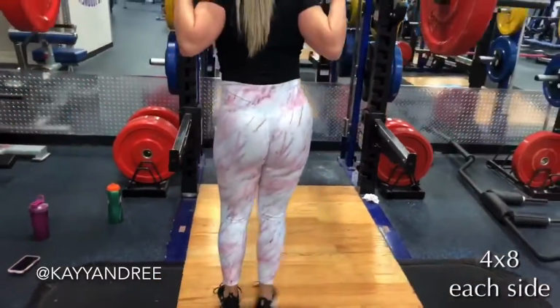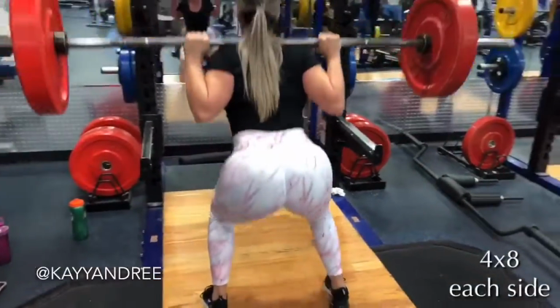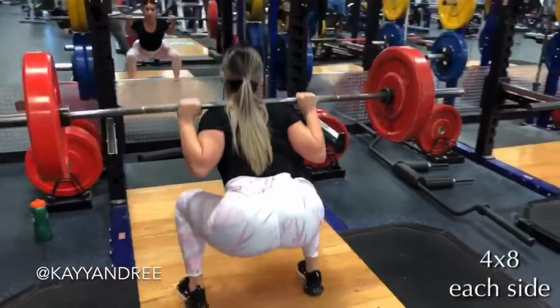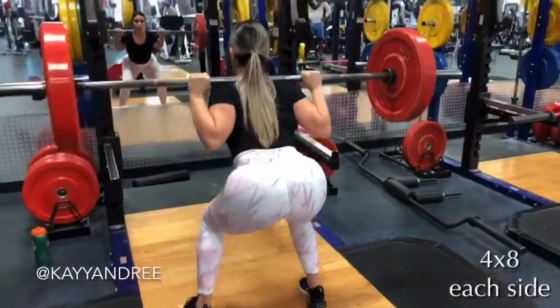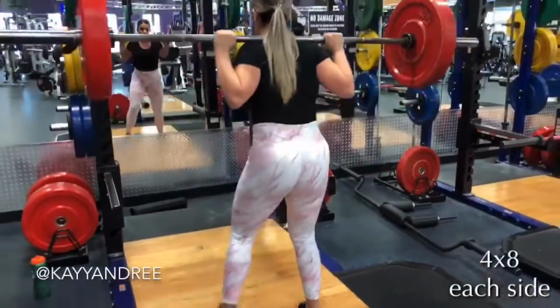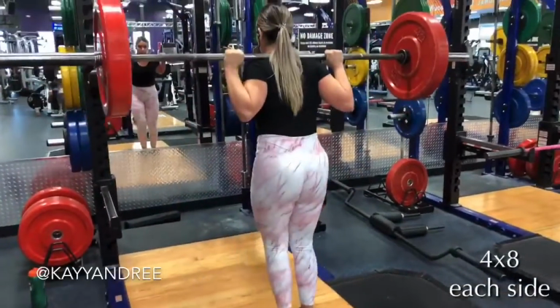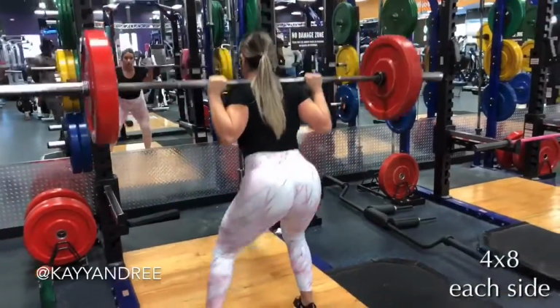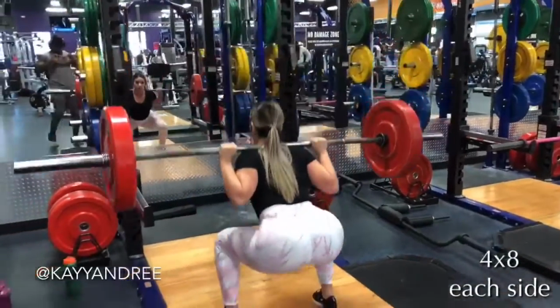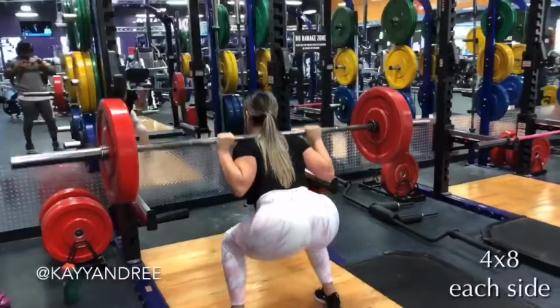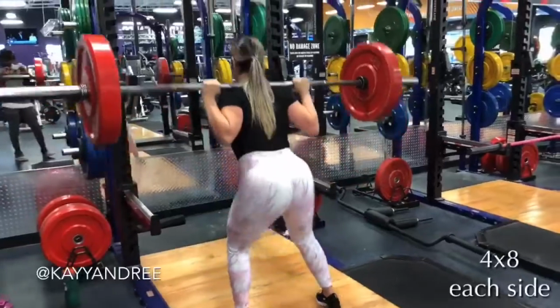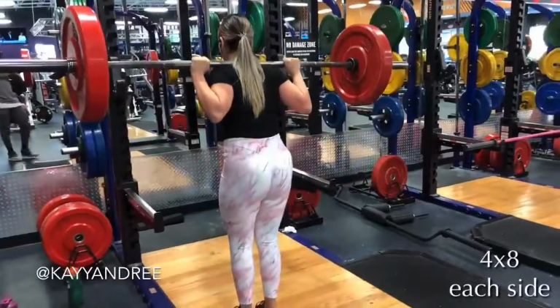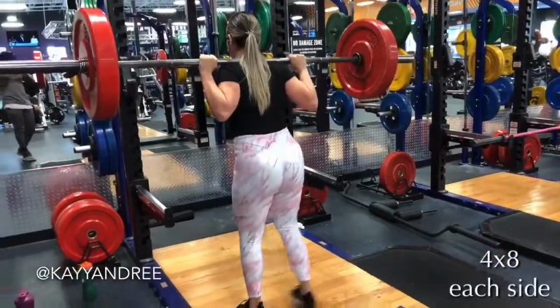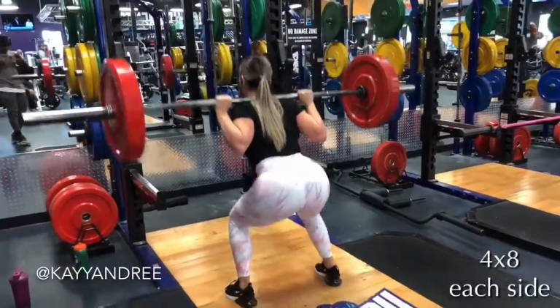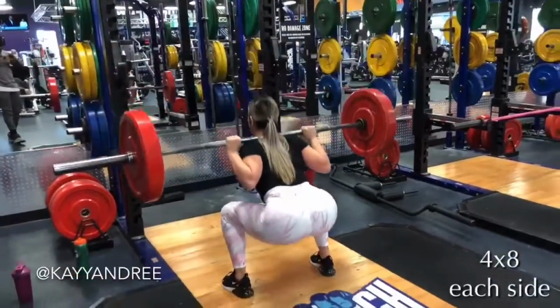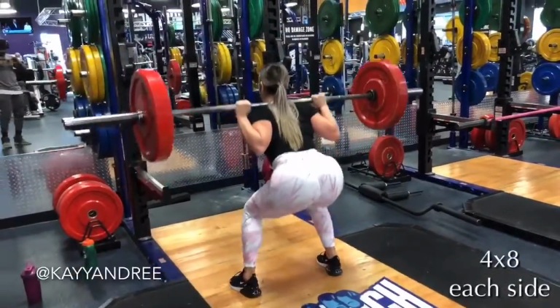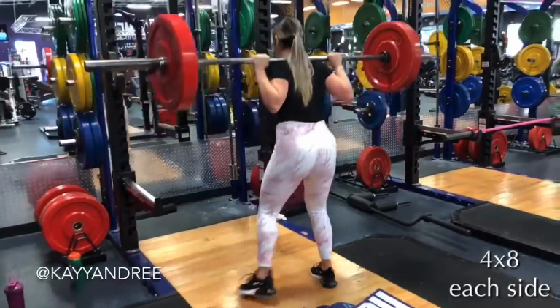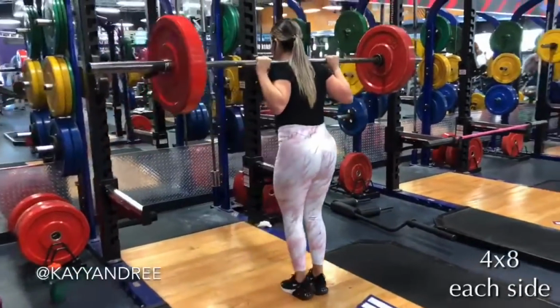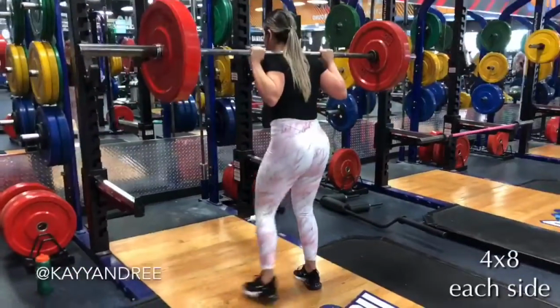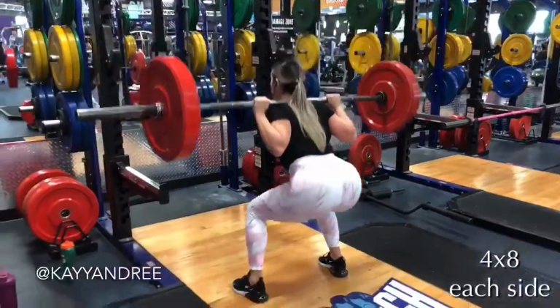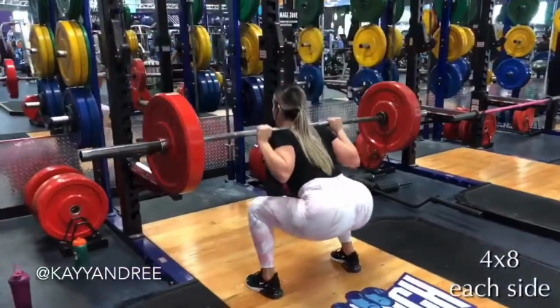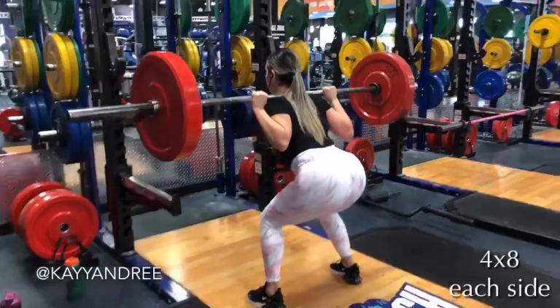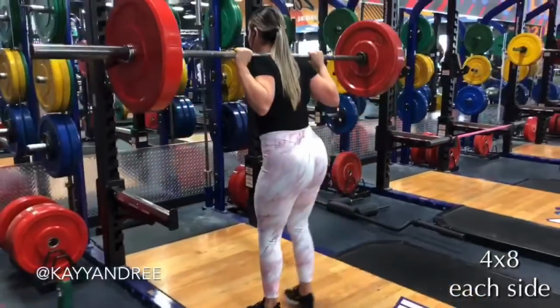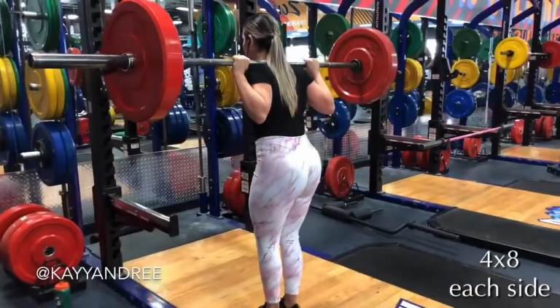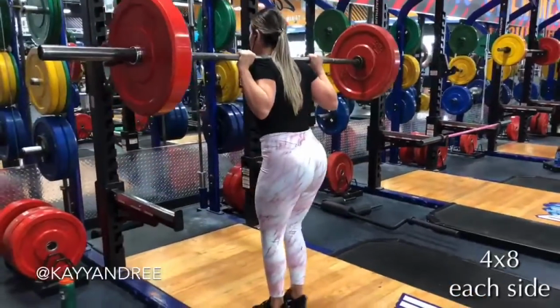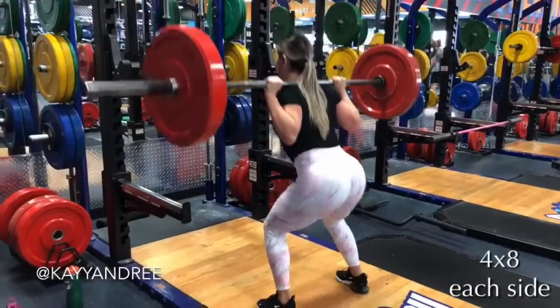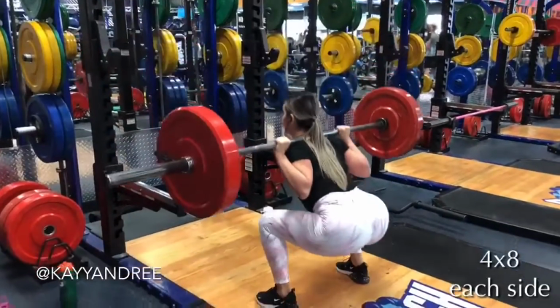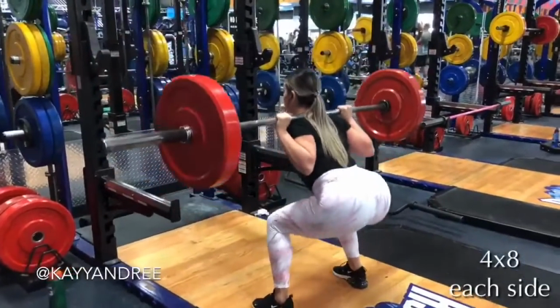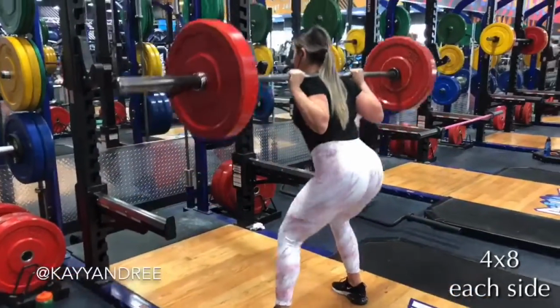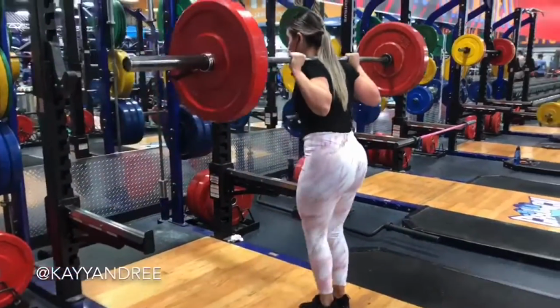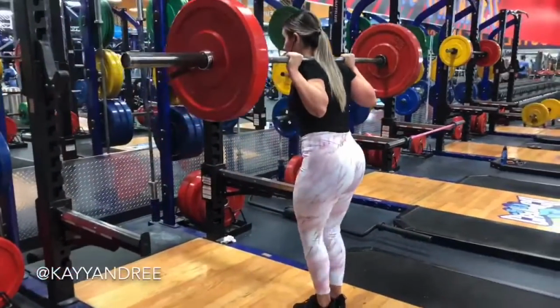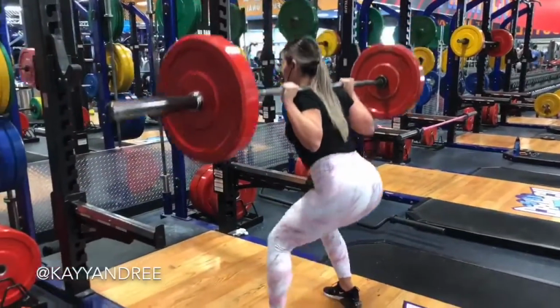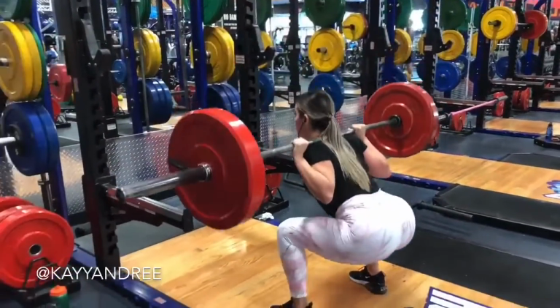I'm starting it off with side to side lateral squats and I'm really just trying to drive through my heel and keep that tension in my glutes the whole entire time.